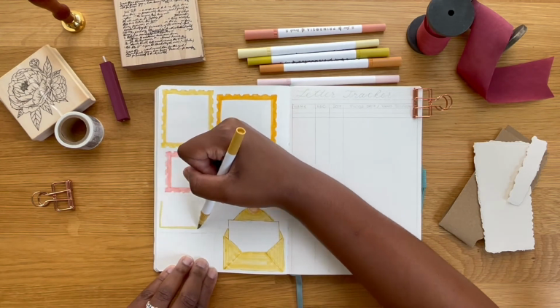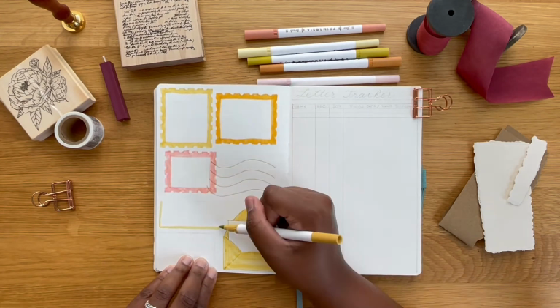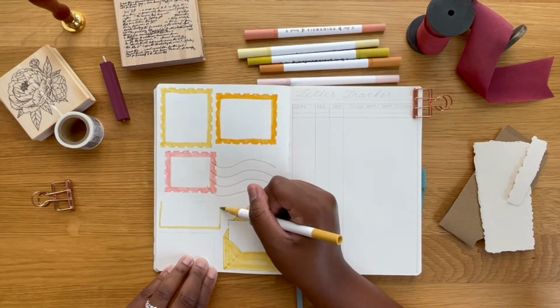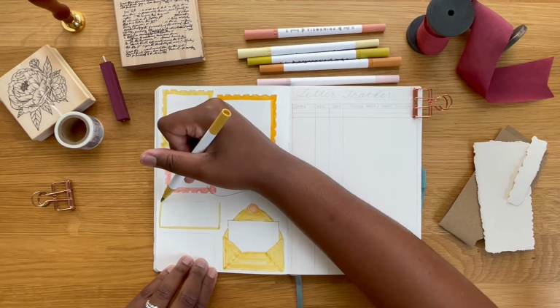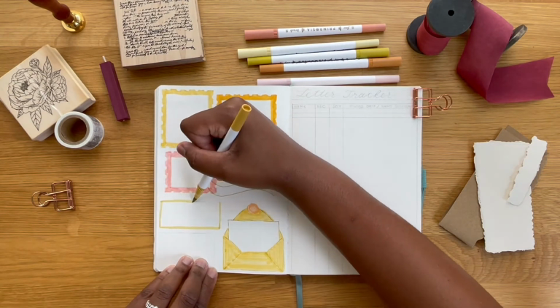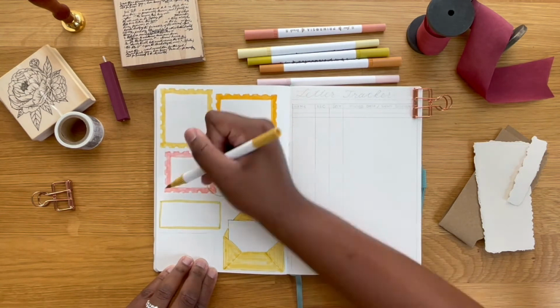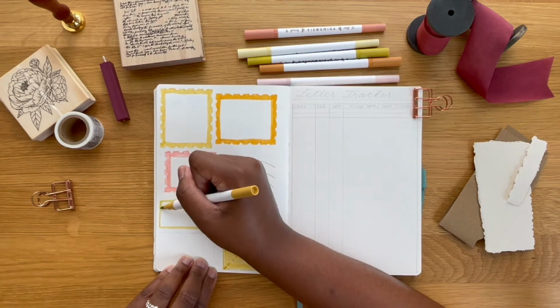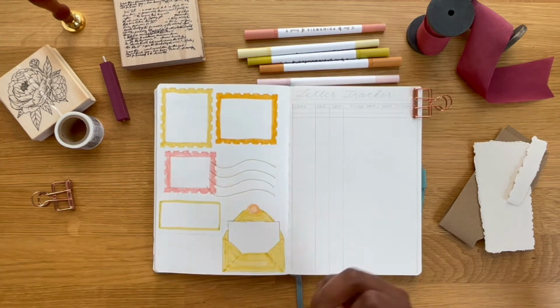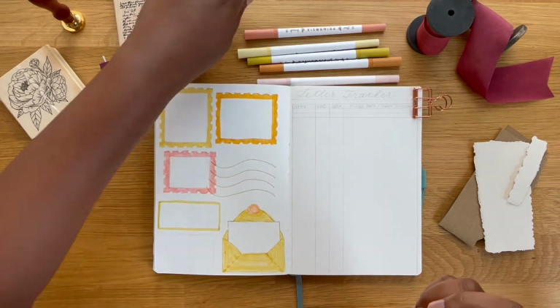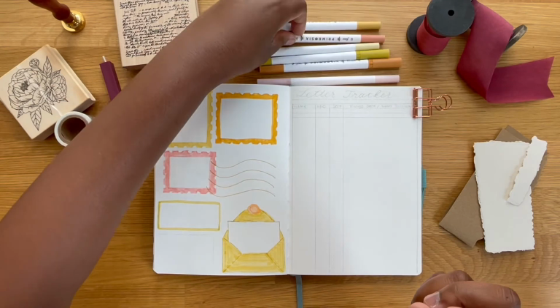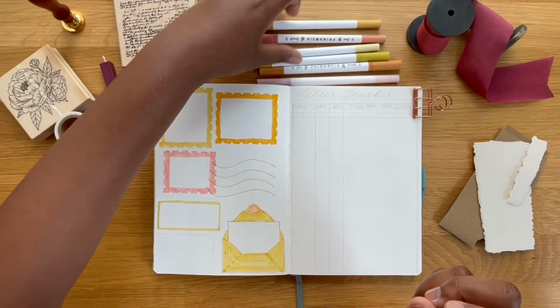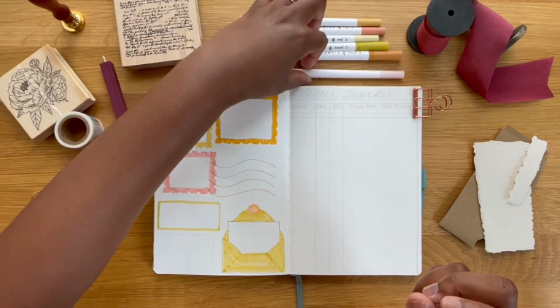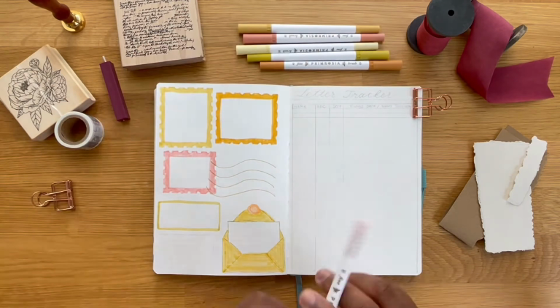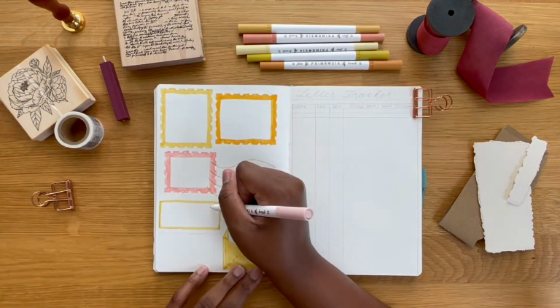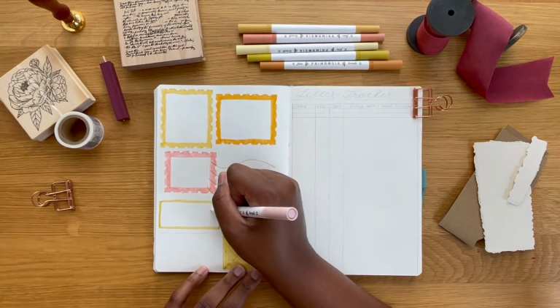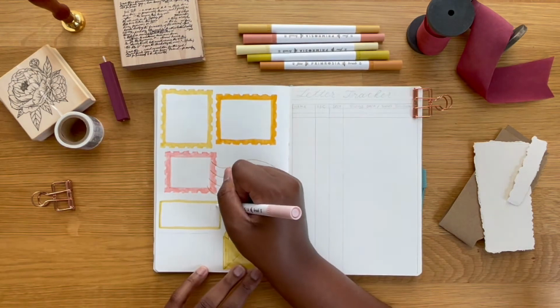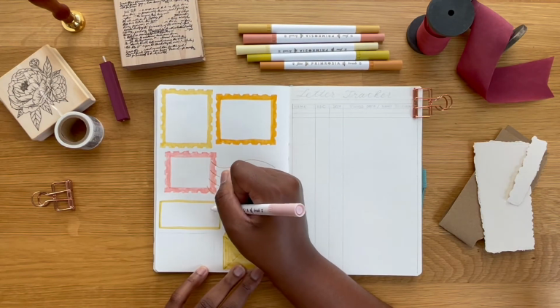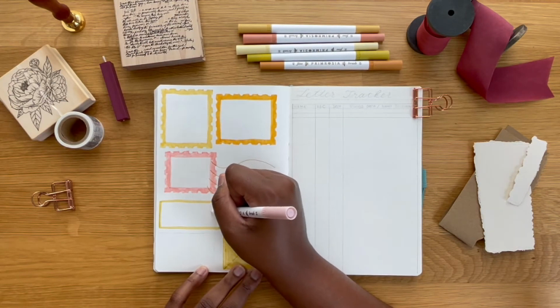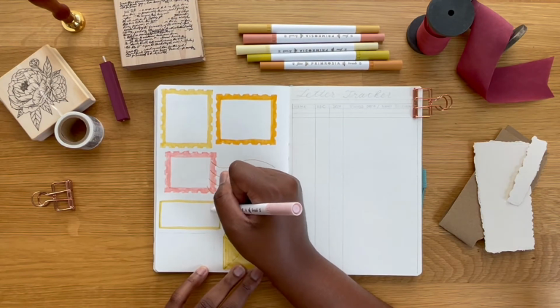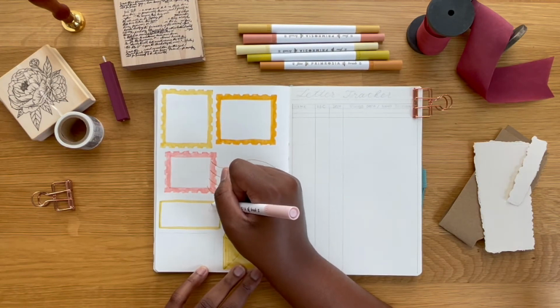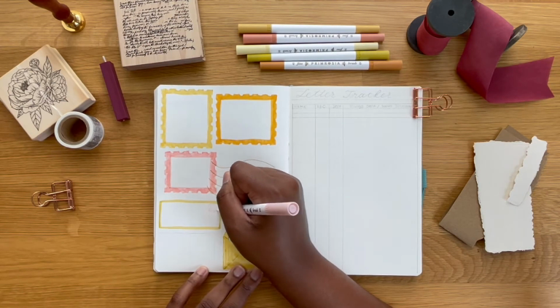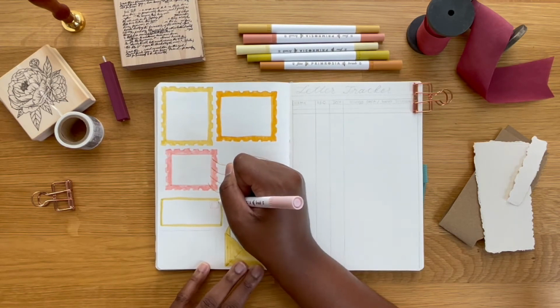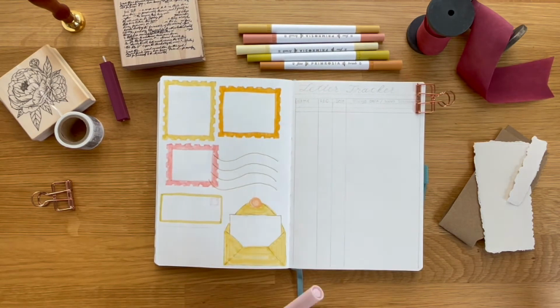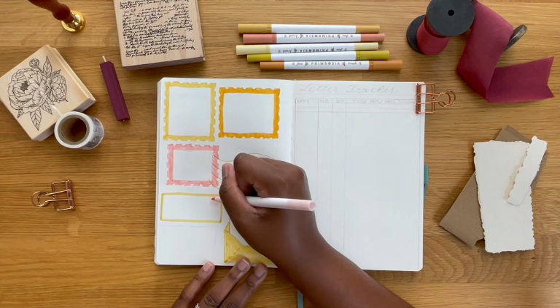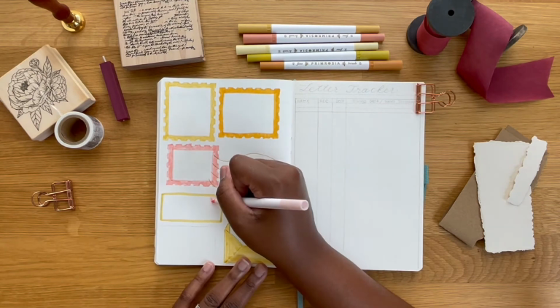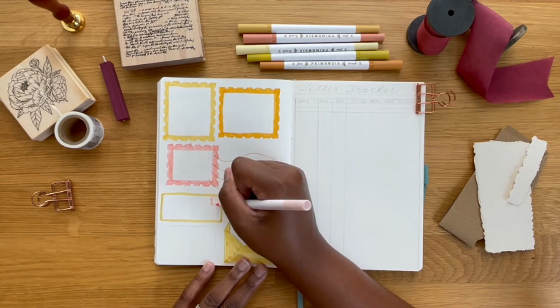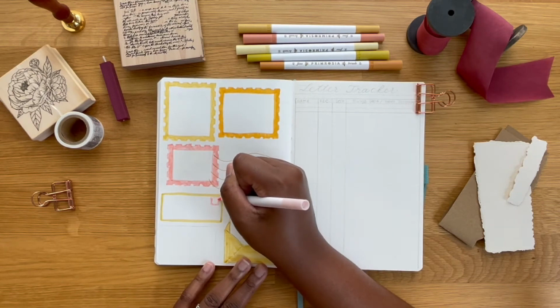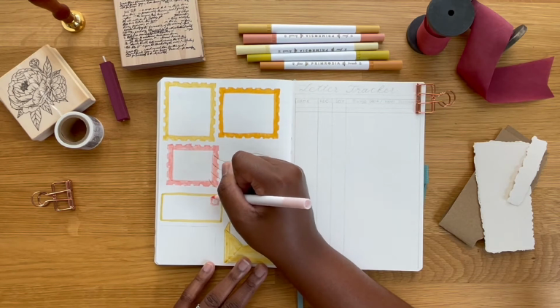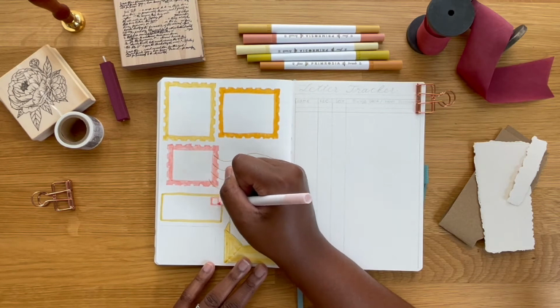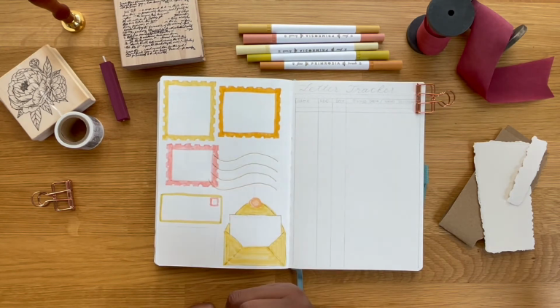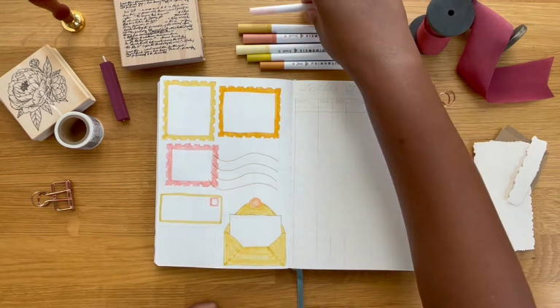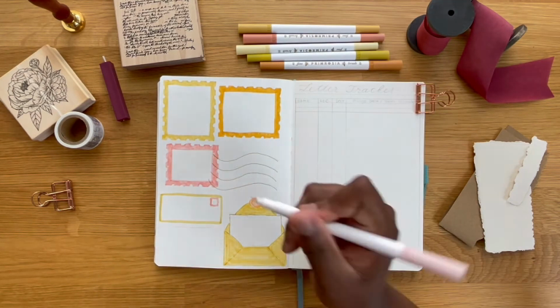I think this will probably be my only pen pal spread in my bullet journal for now, because six is a lot to manage. So if I ever have to make some more, I will. But for now, this is what I'm going to go with.